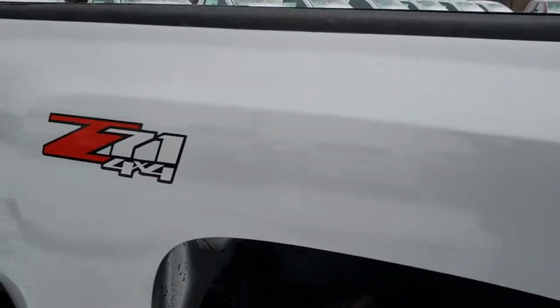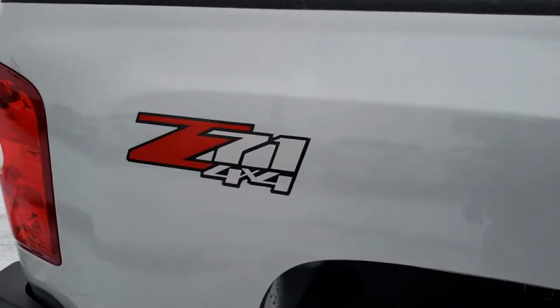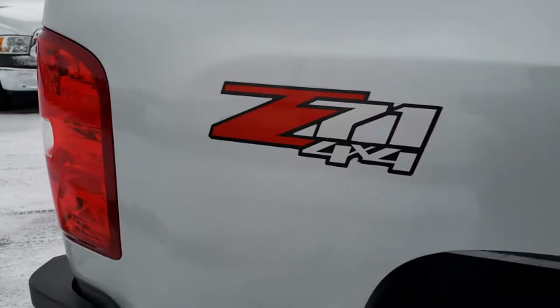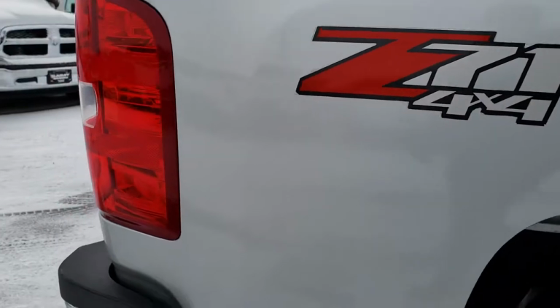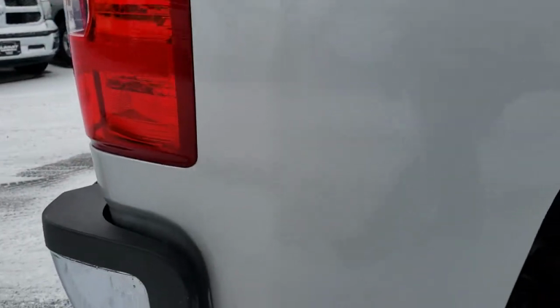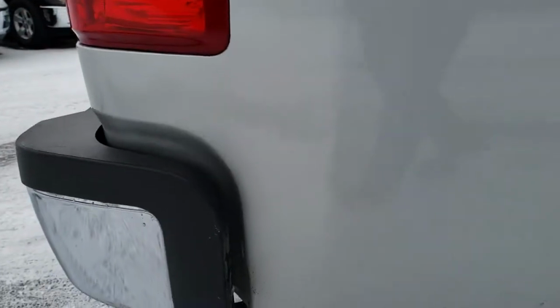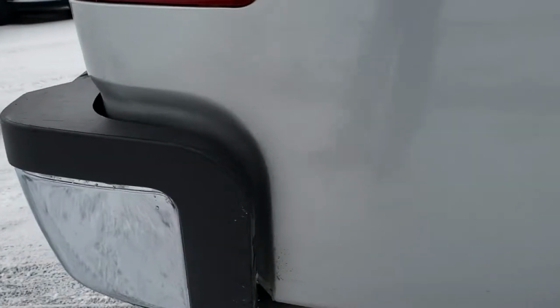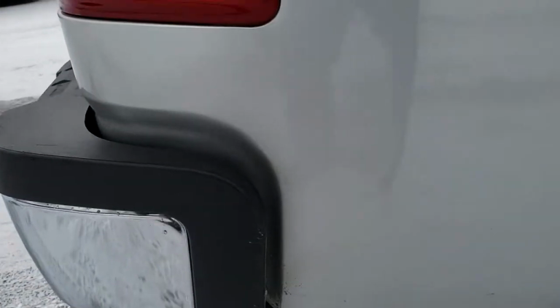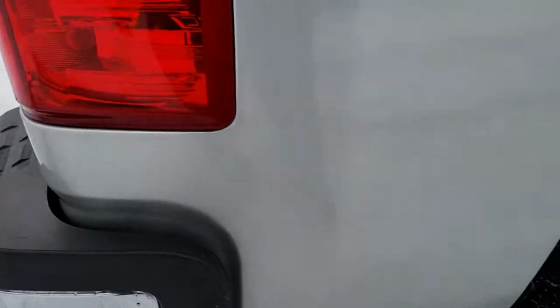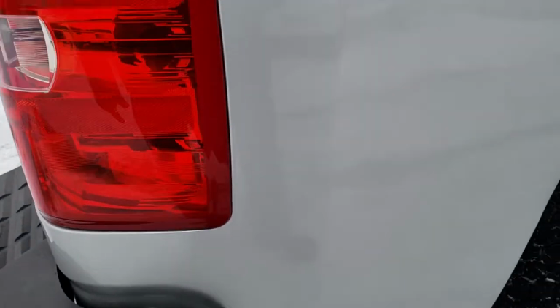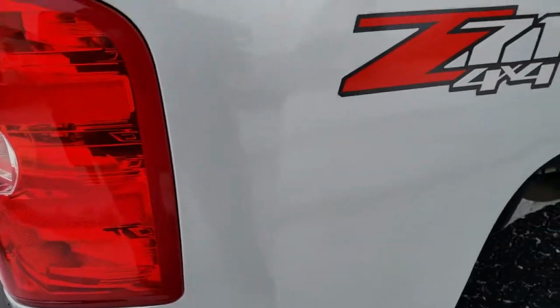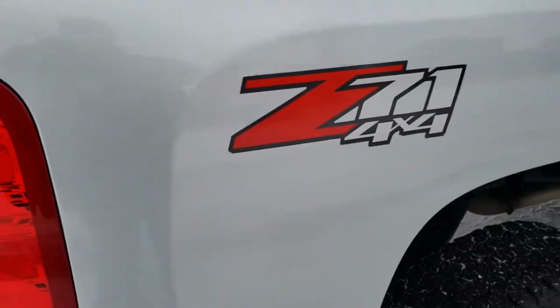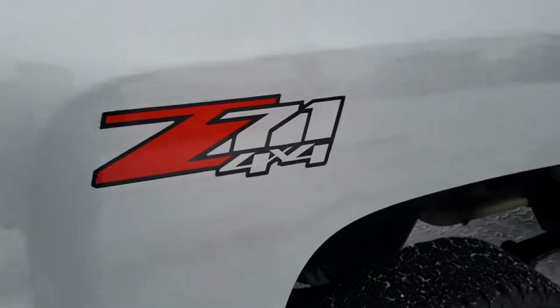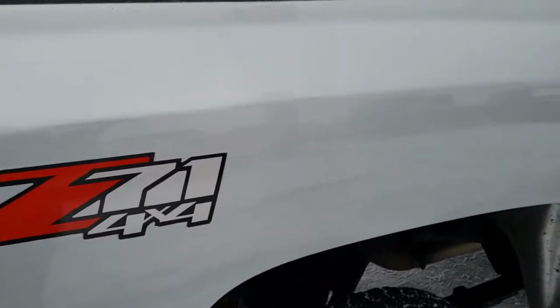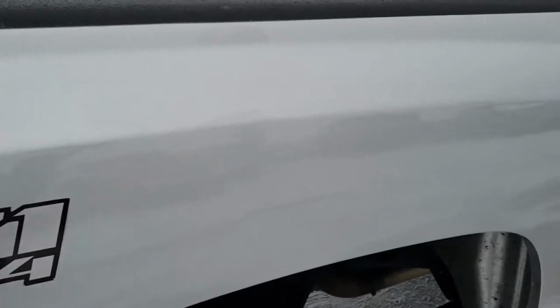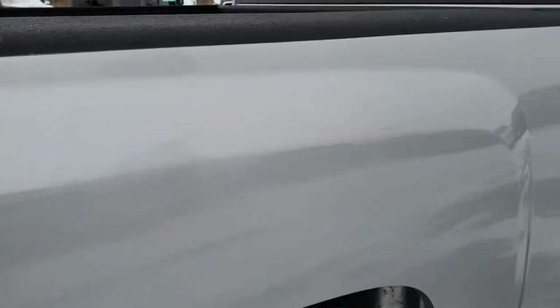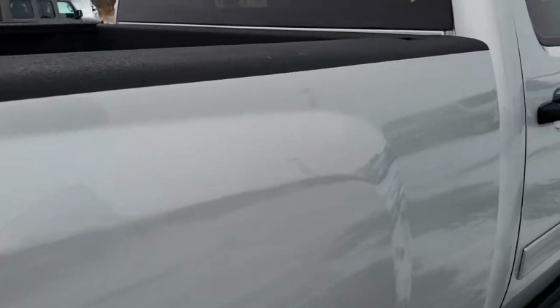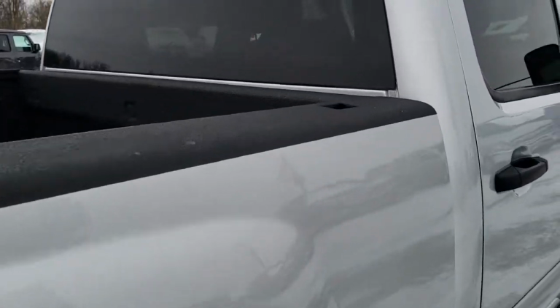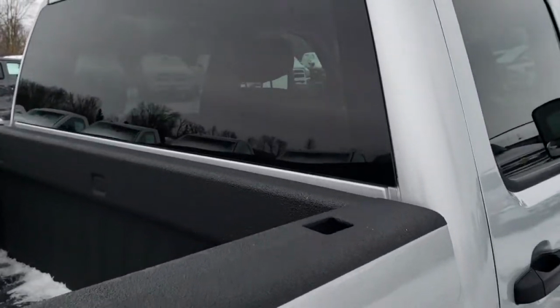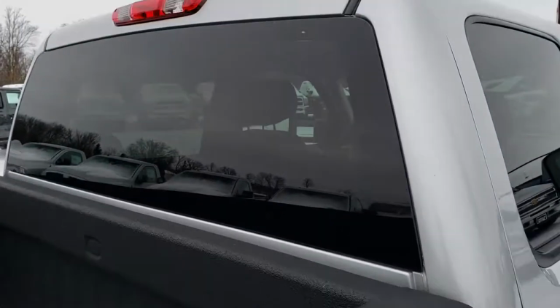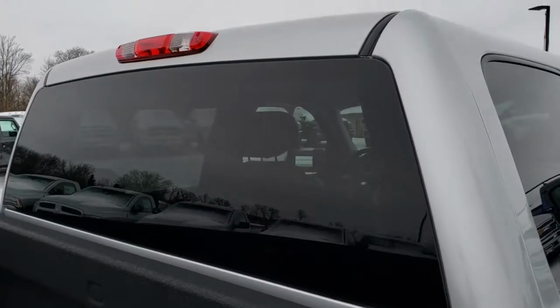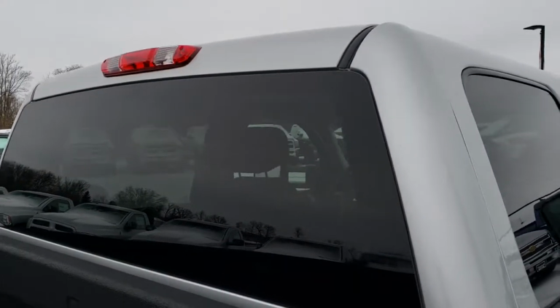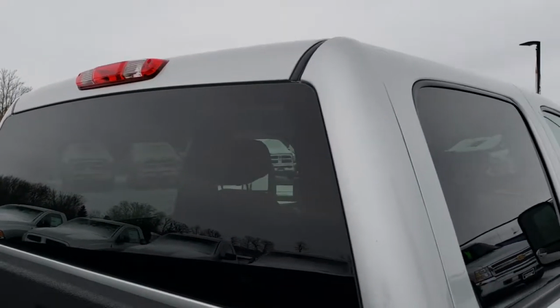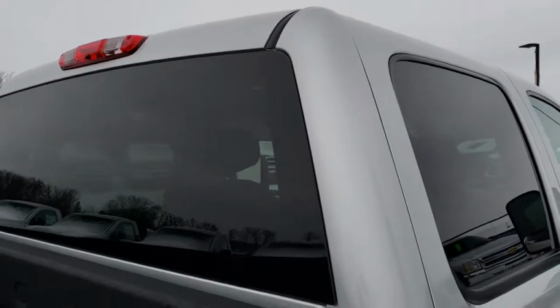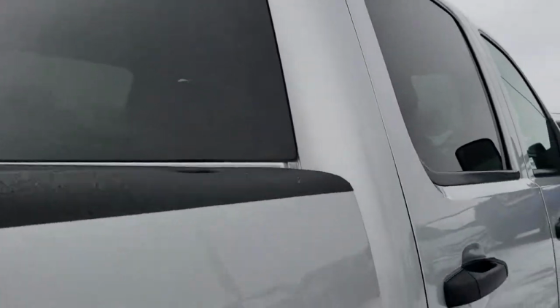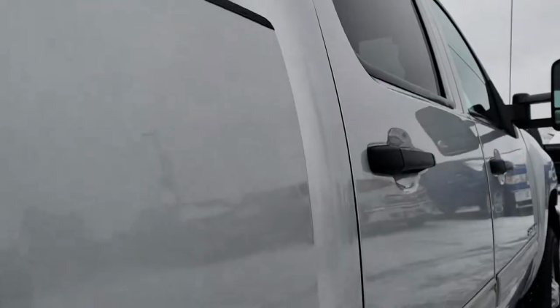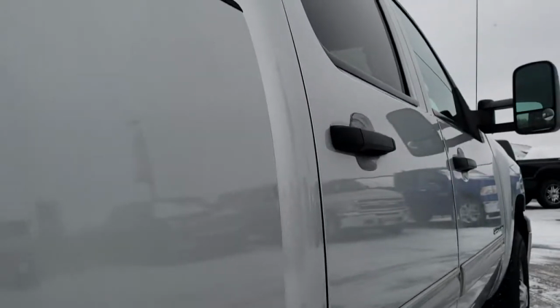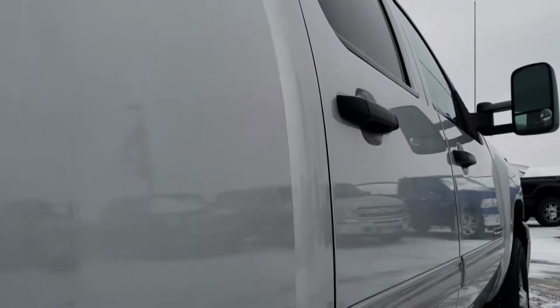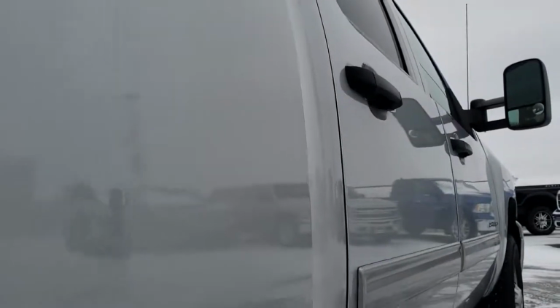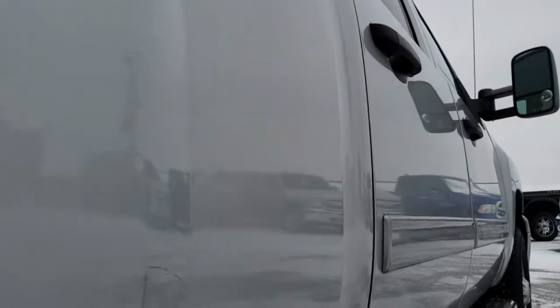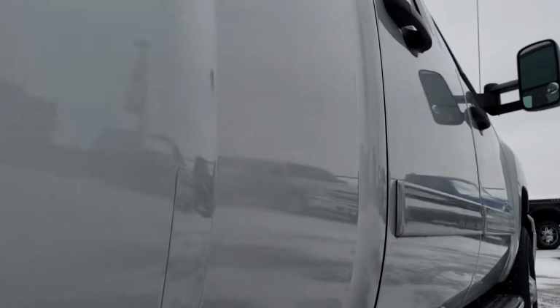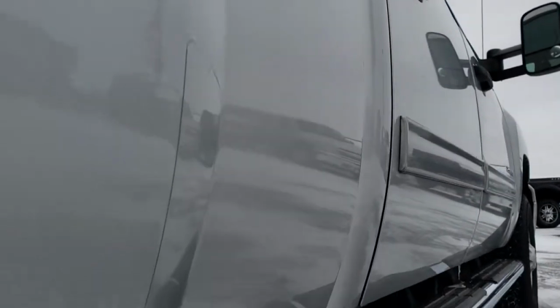We take these HD videos so if you are far away, or even if you're close by and just cannot make the trip down, you can still see the truck, hear the truck, and have confidence in the vehicle before you even get here. No dents or dings down this side of the truck.